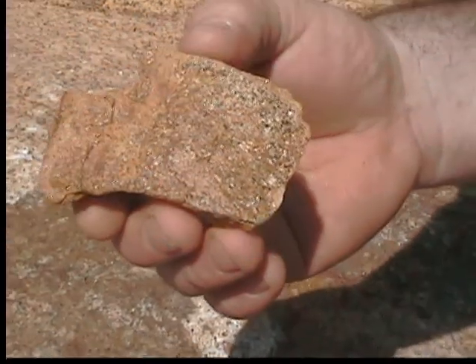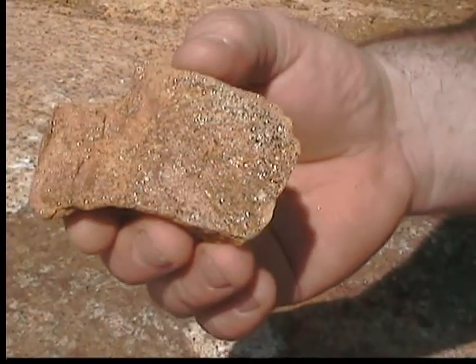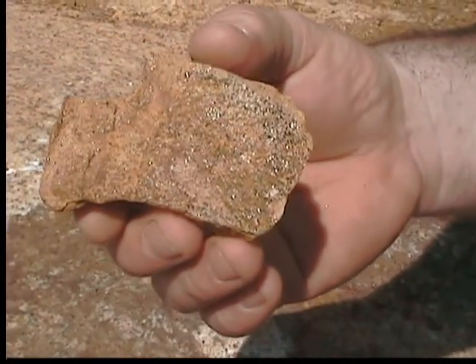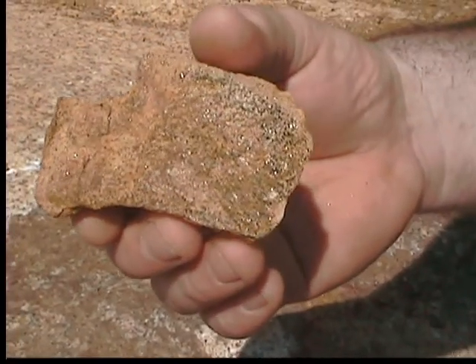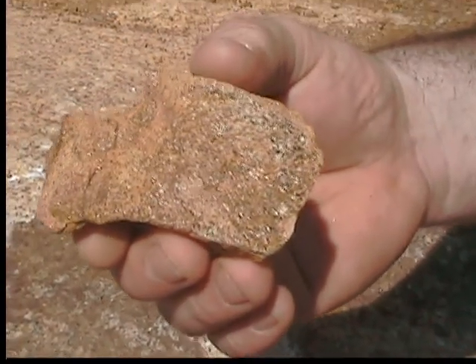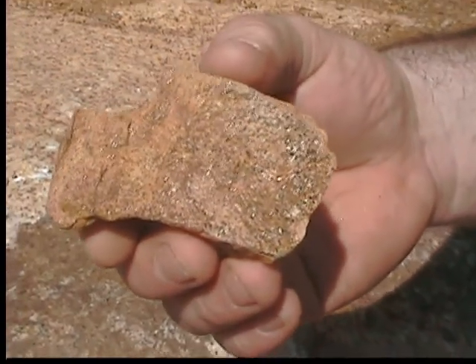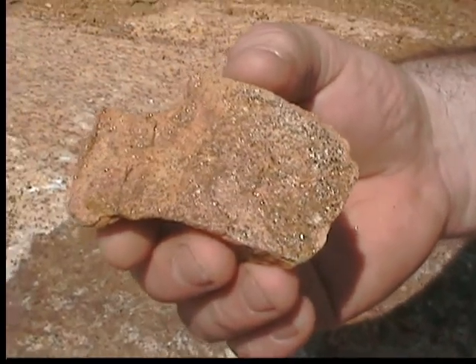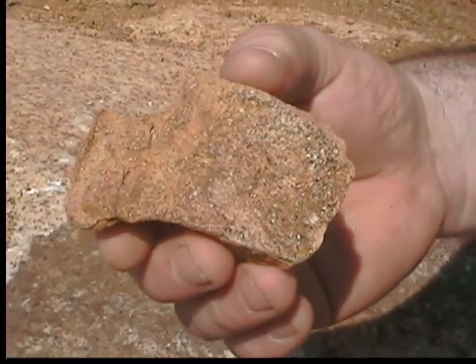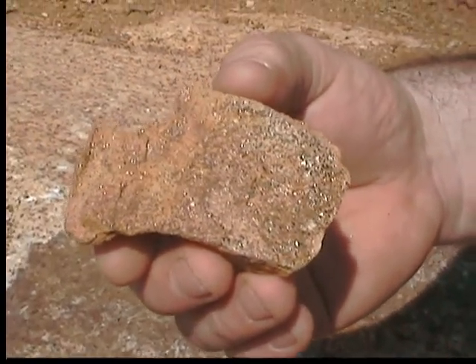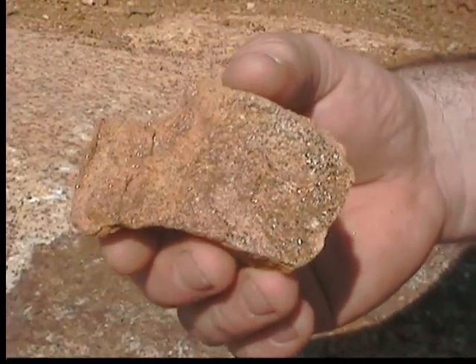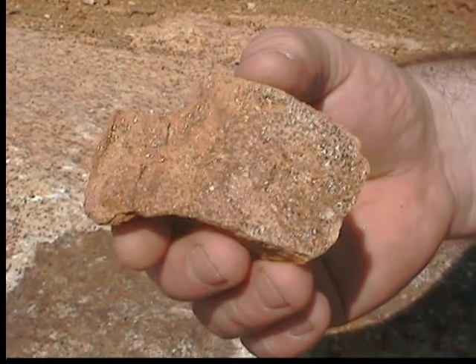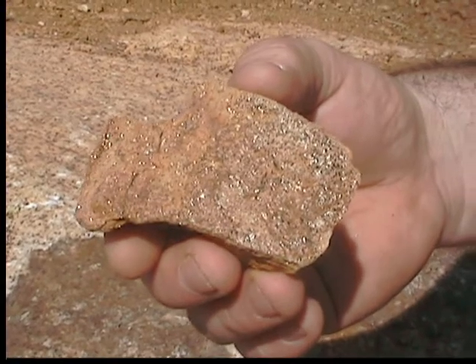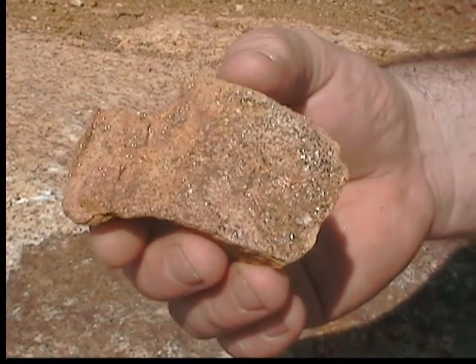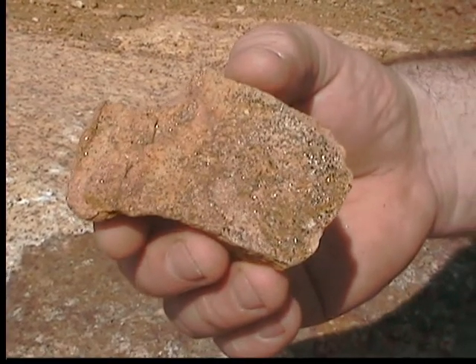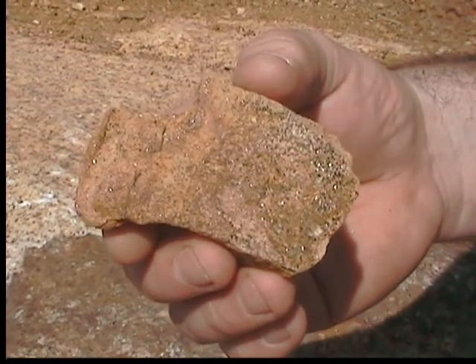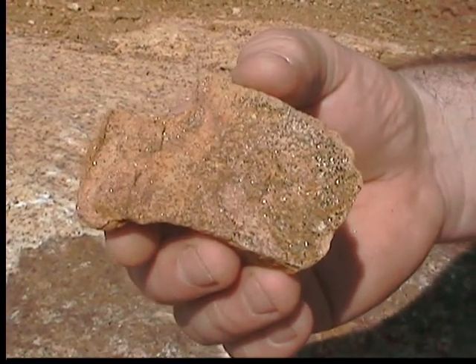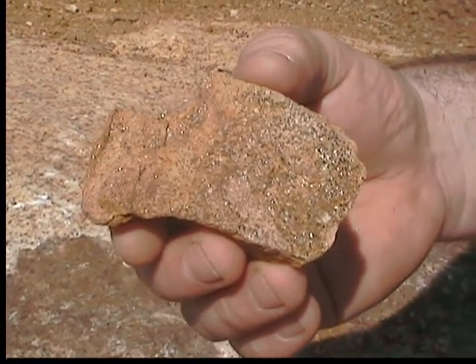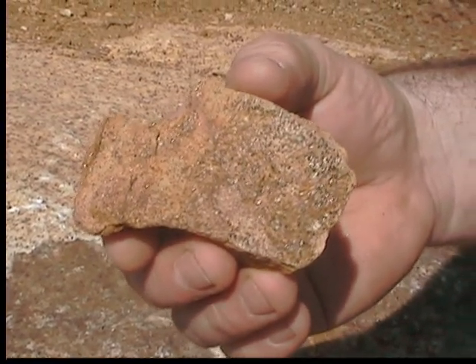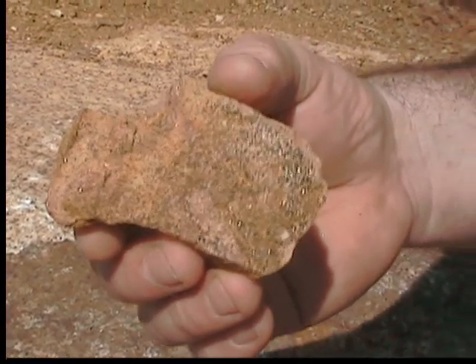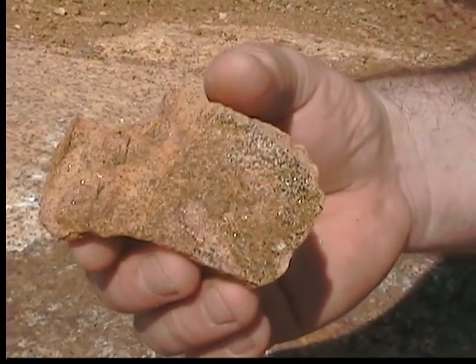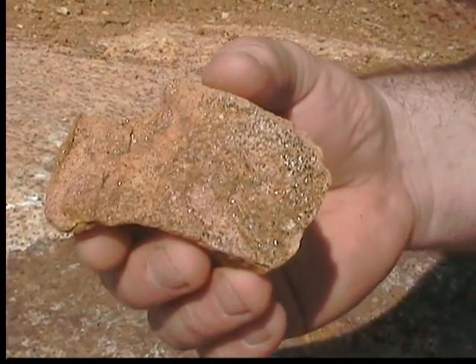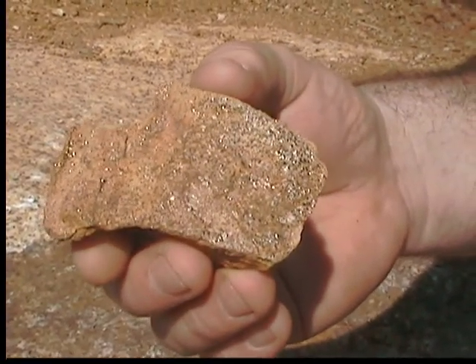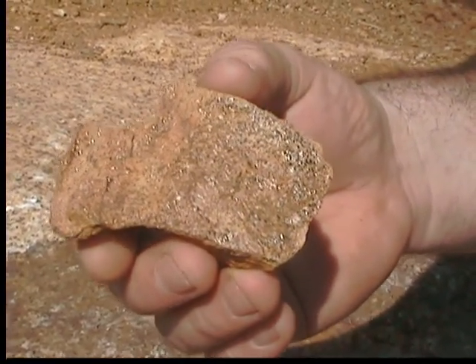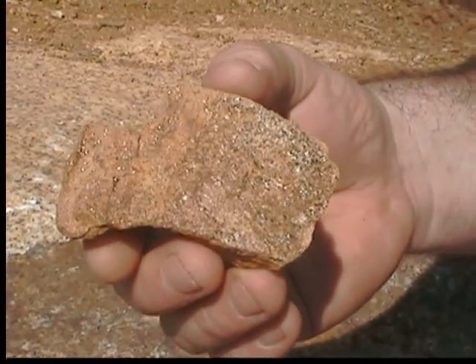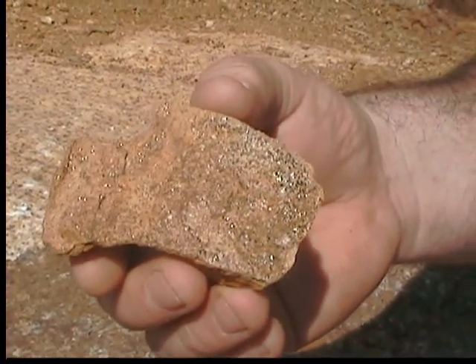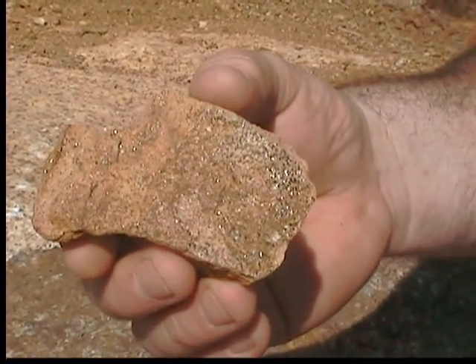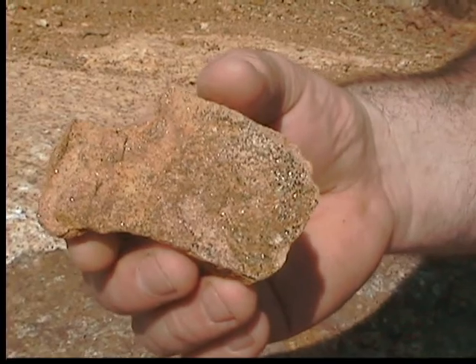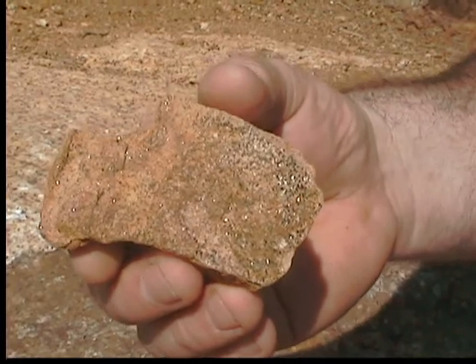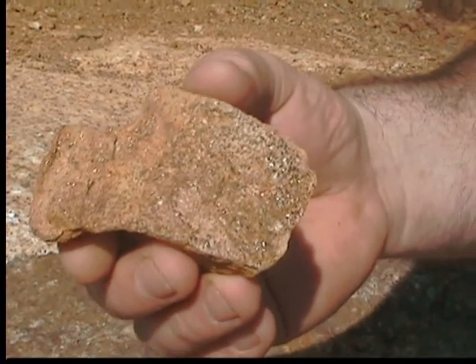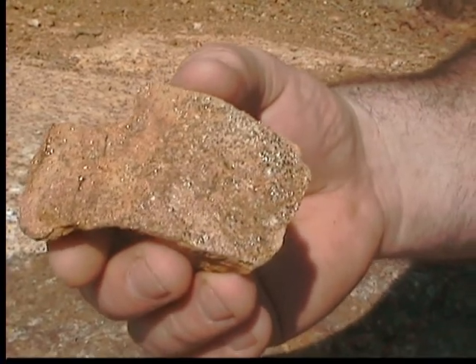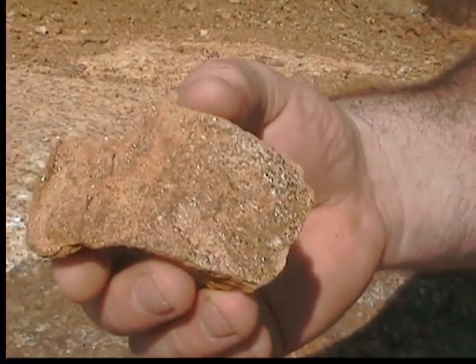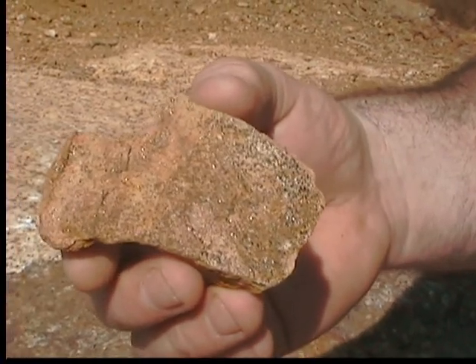This is a piece of sandstone — see the small pieces of shiny quartz in there? This is probably deposited from an ancient lake bed after it dried up and hardened thousands of years ago.